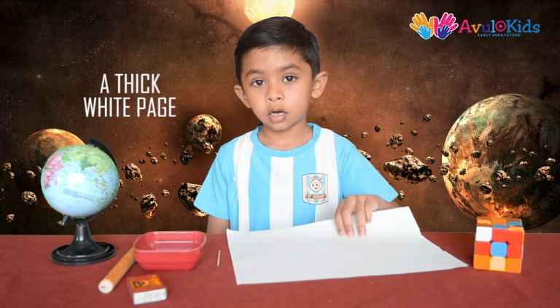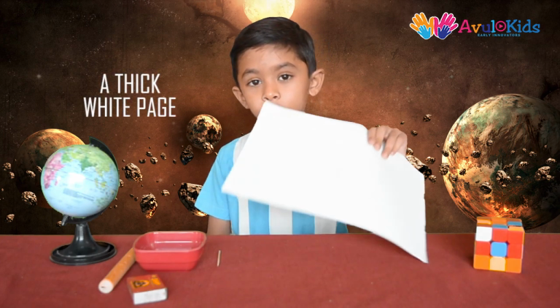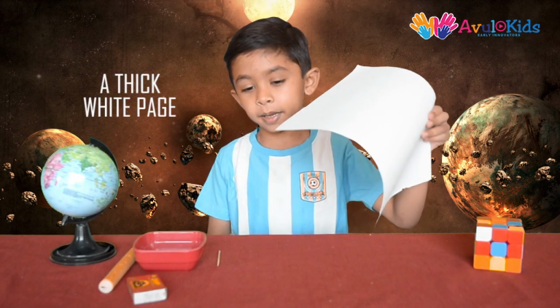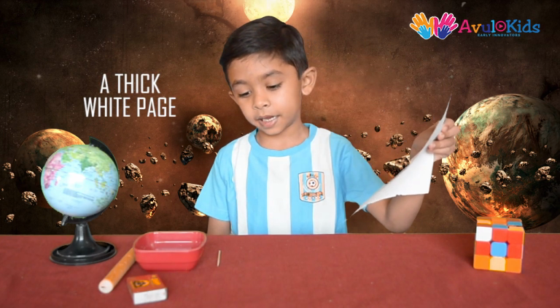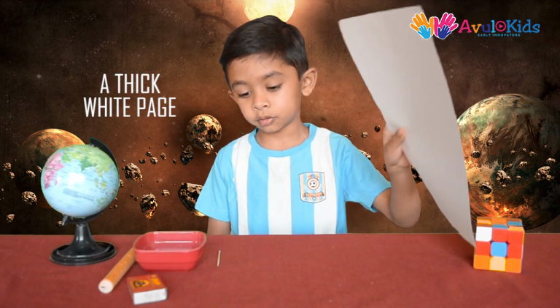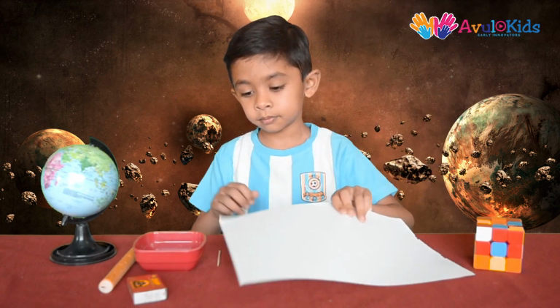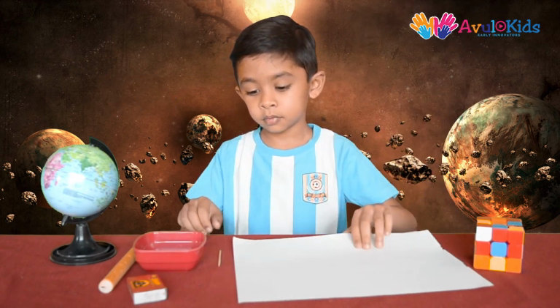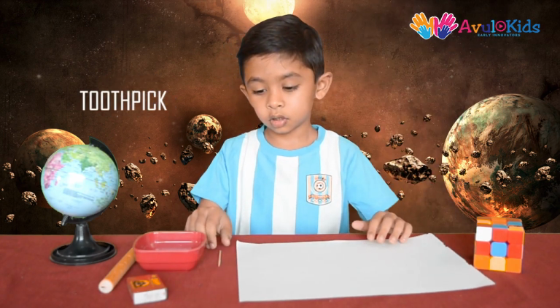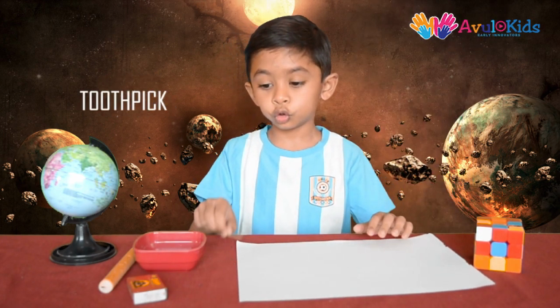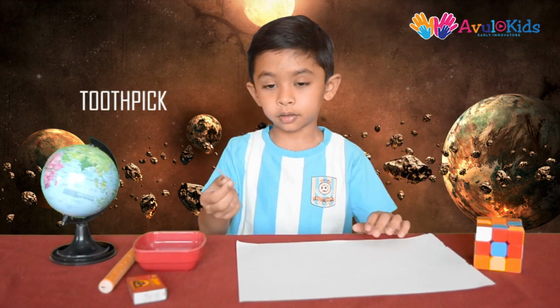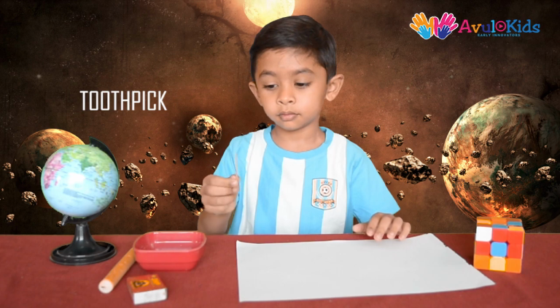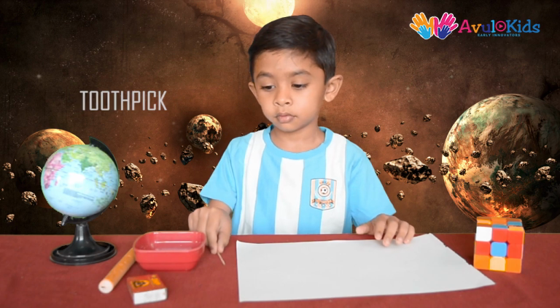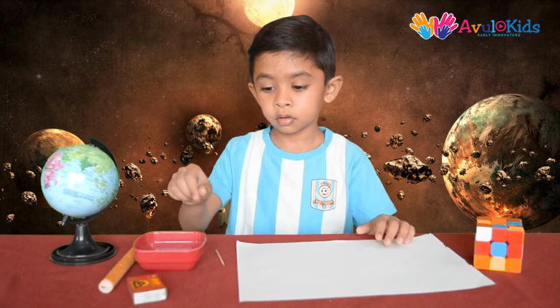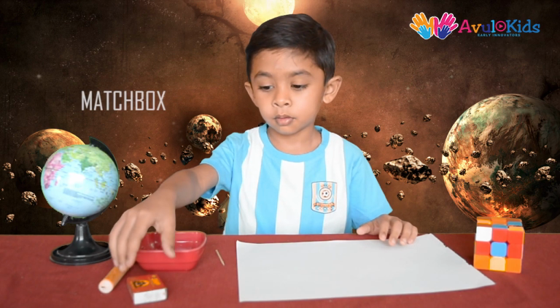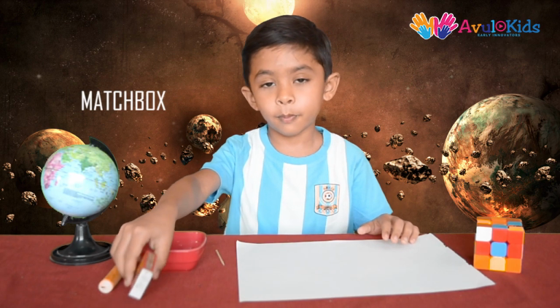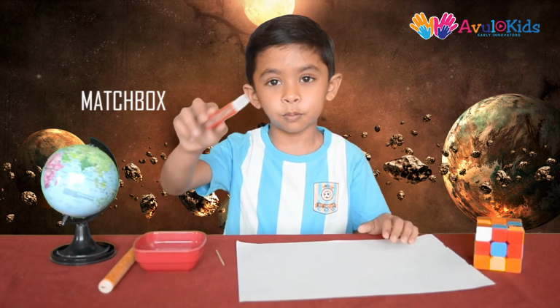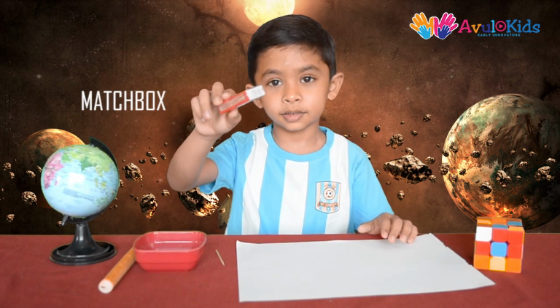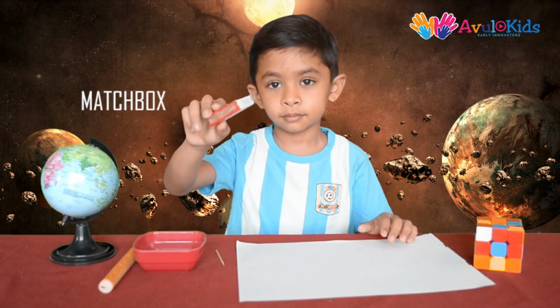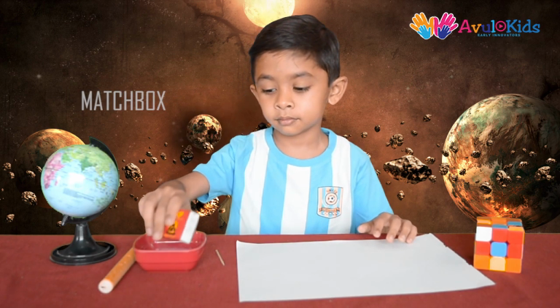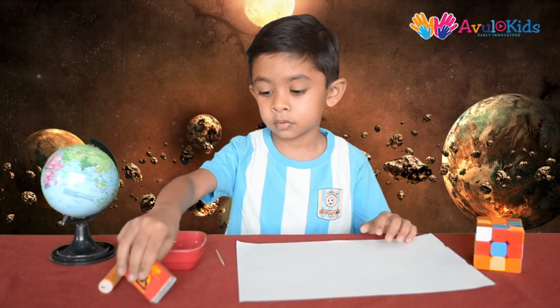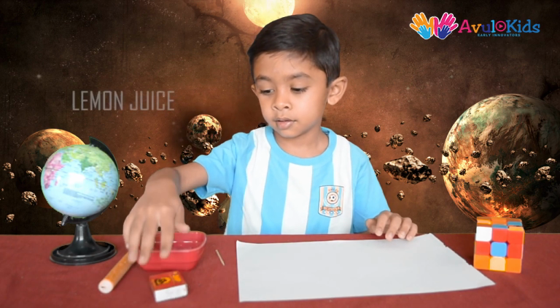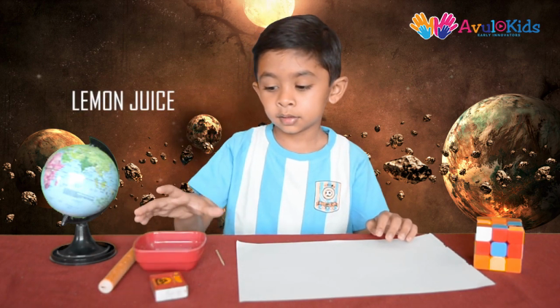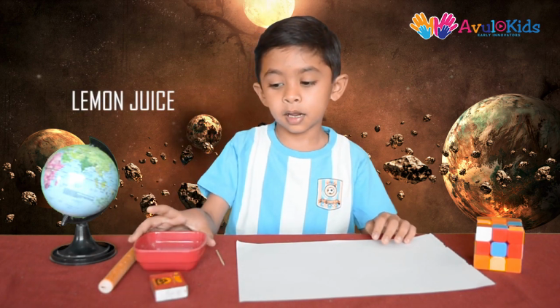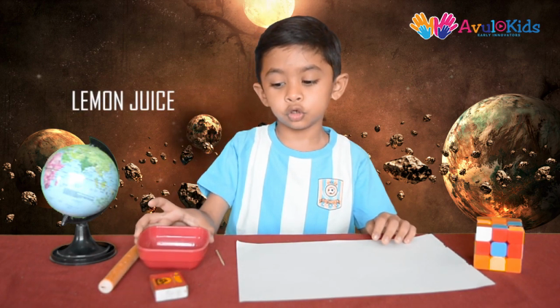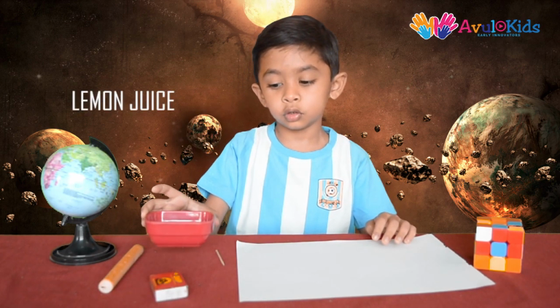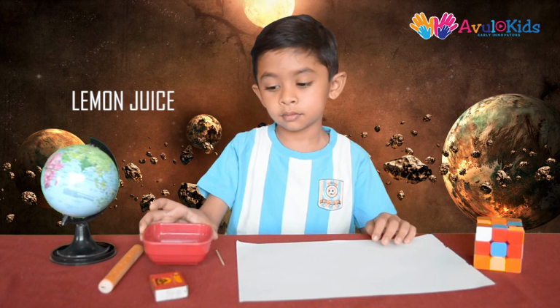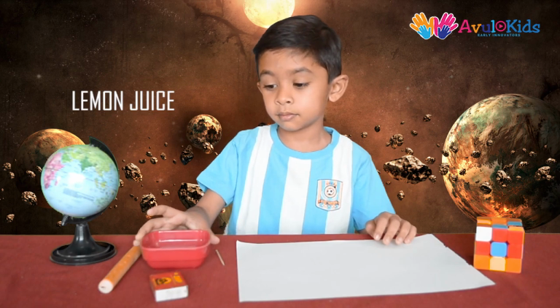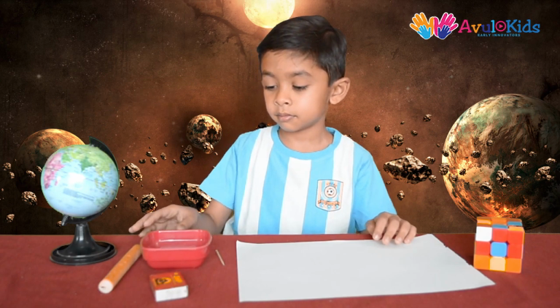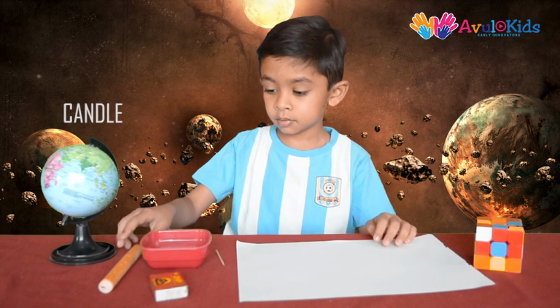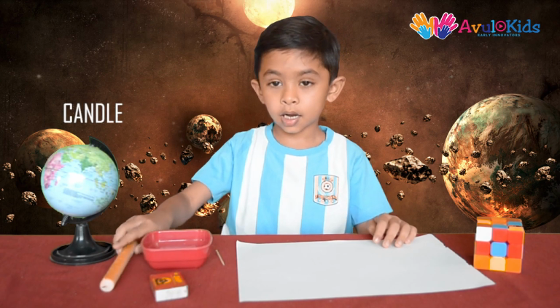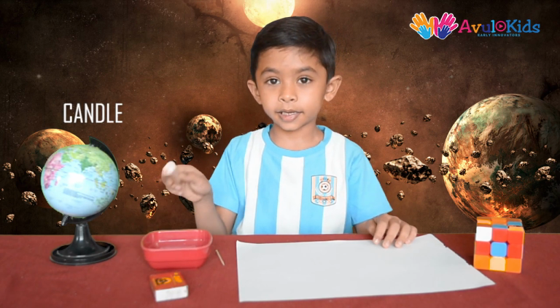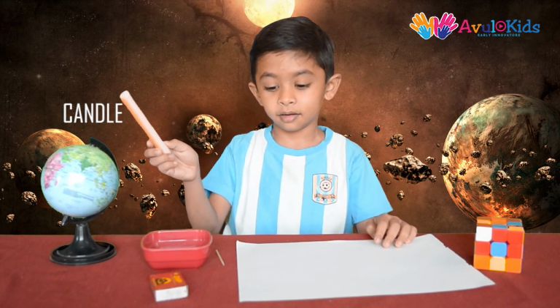For this you will need: a thick white page, a toothpick, a matchbox, some lemon juice and a candle.